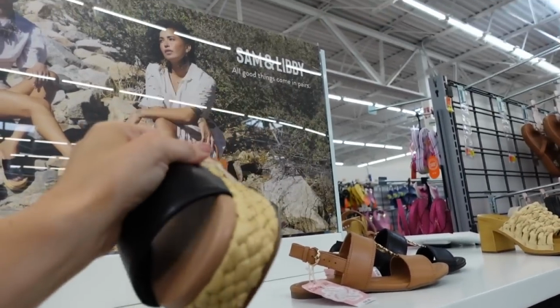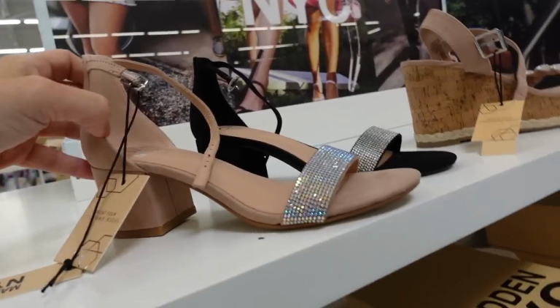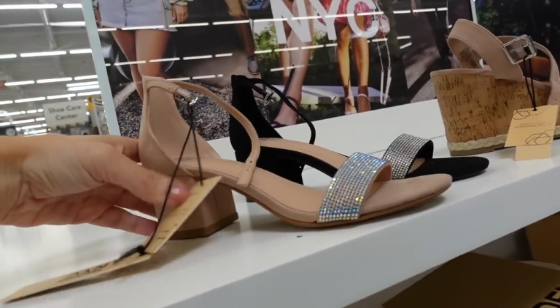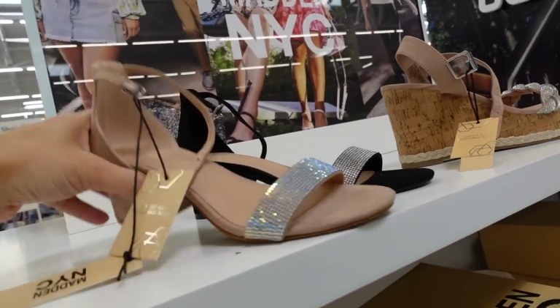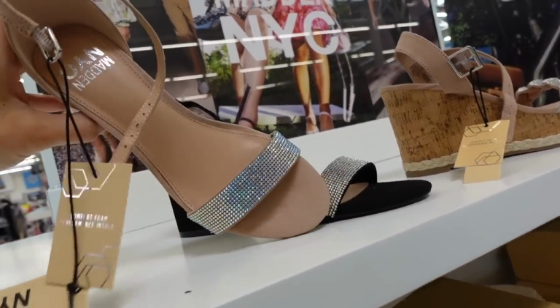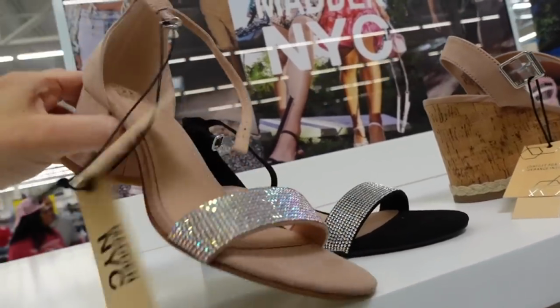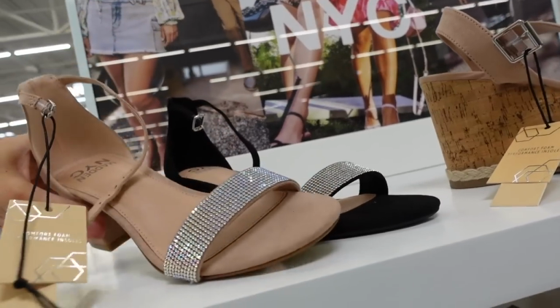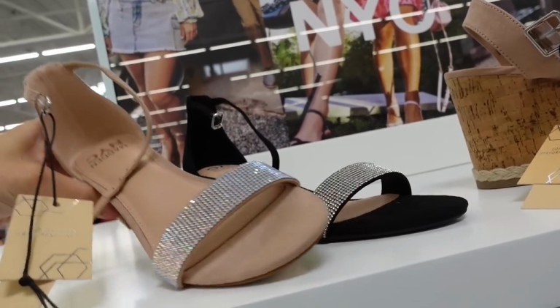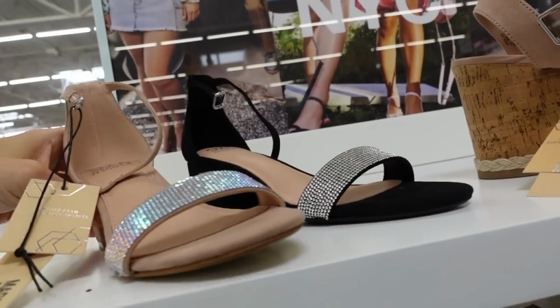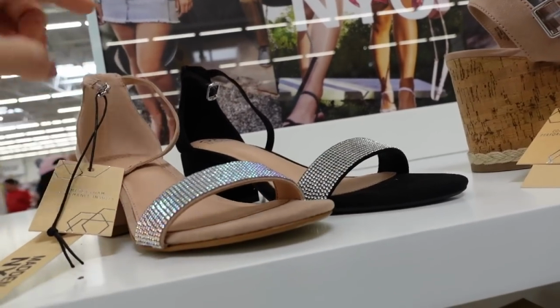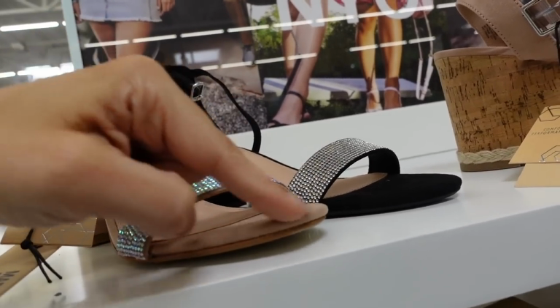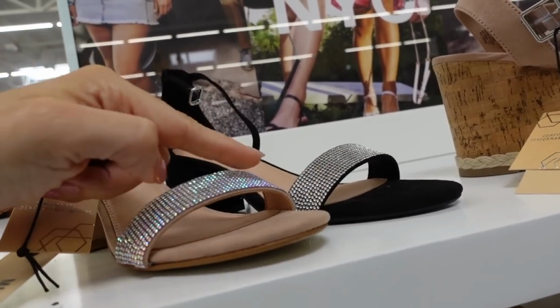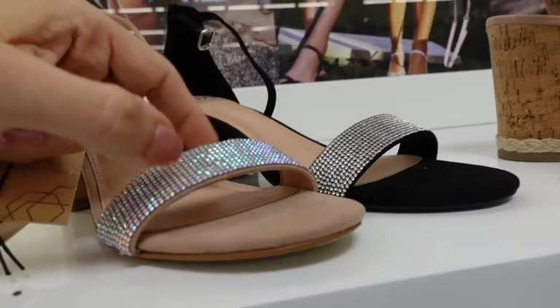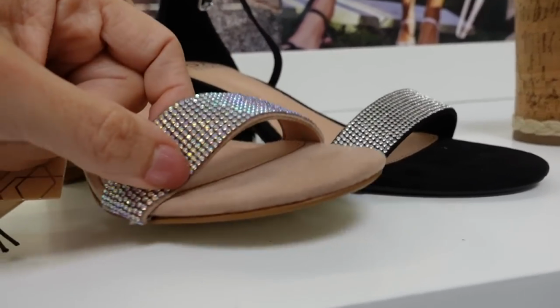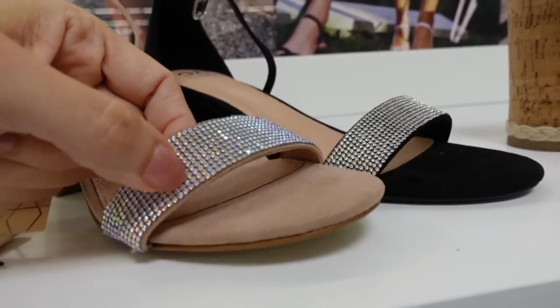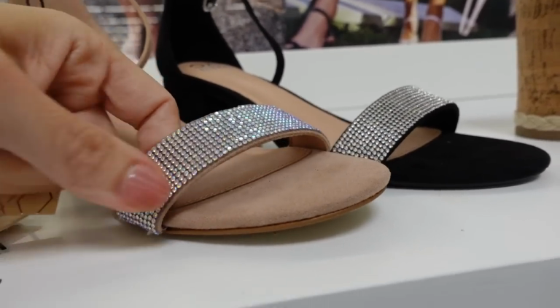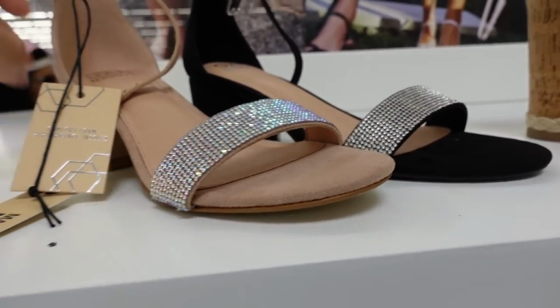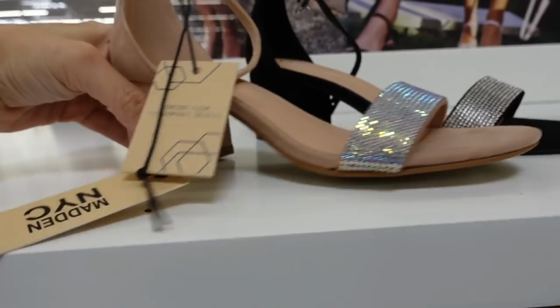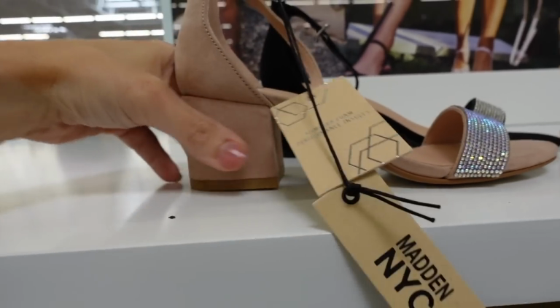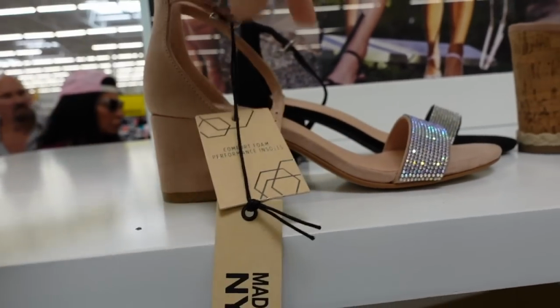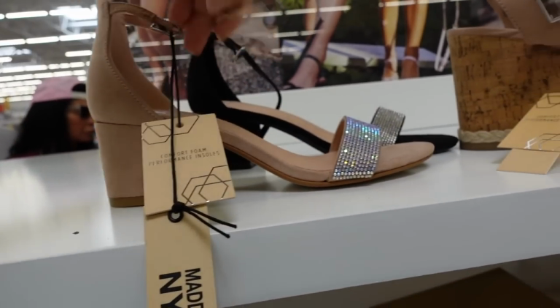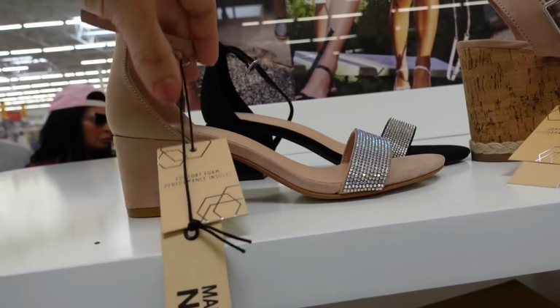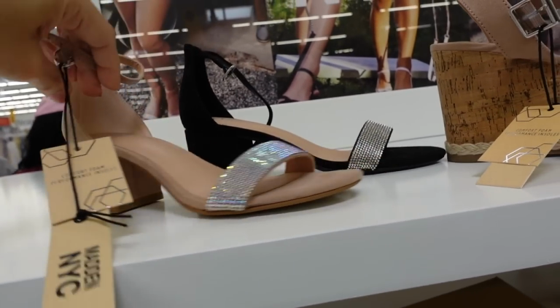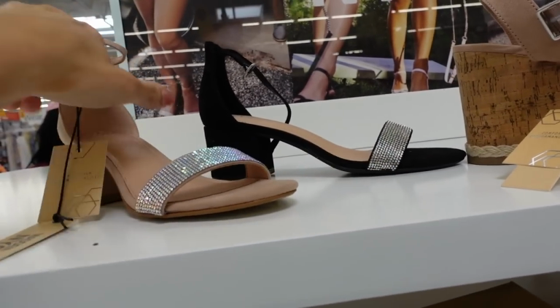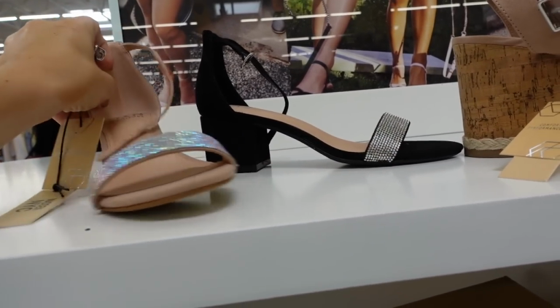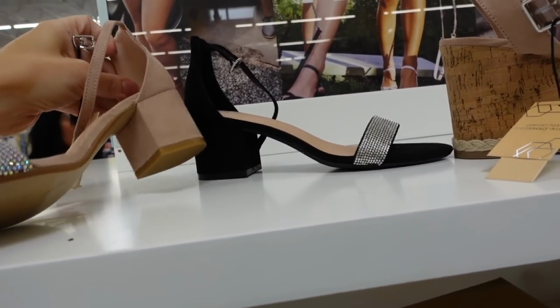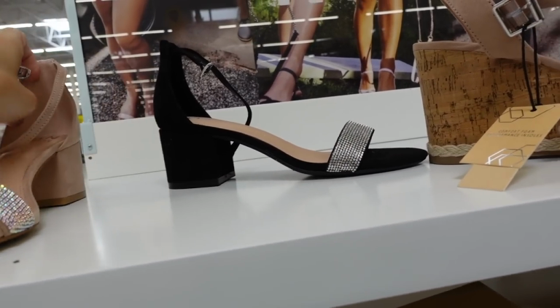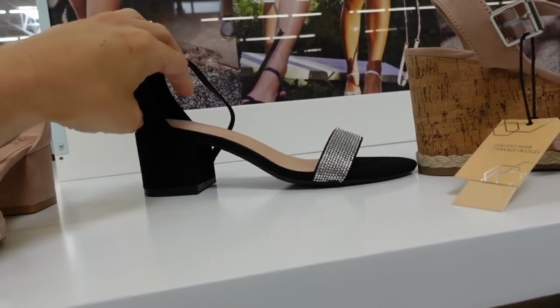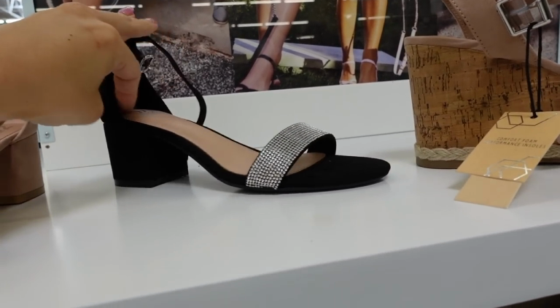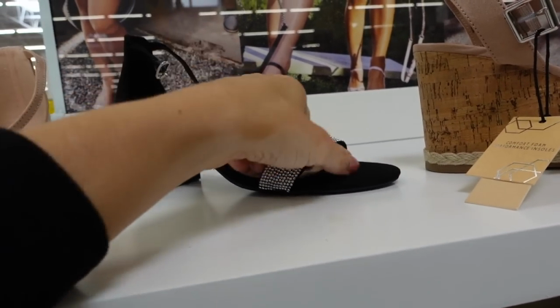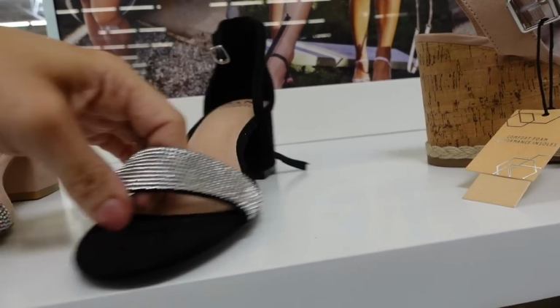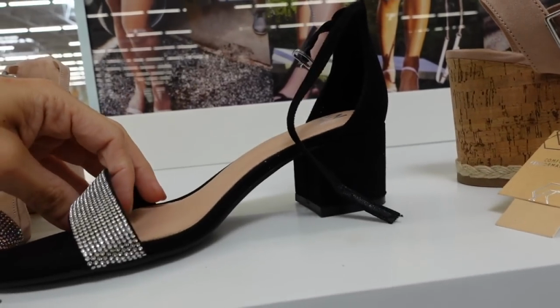From Madden NYC, these chunky faux suede heels have a rounded toe, a rhinestone band, and a chunky heel with an ankle strap. They come in pink and also in black, and they're $25.